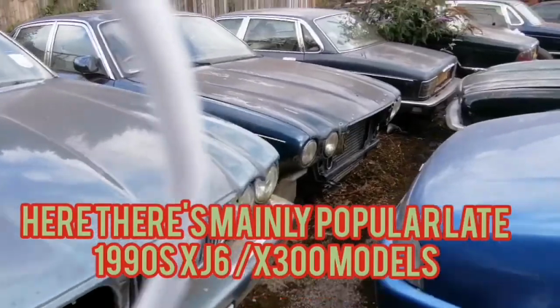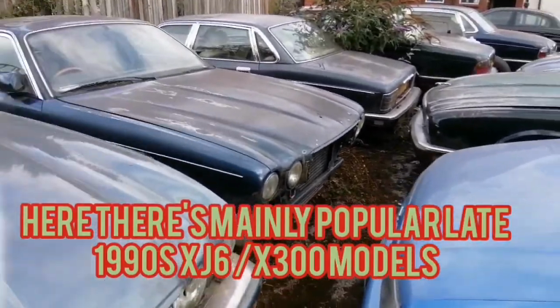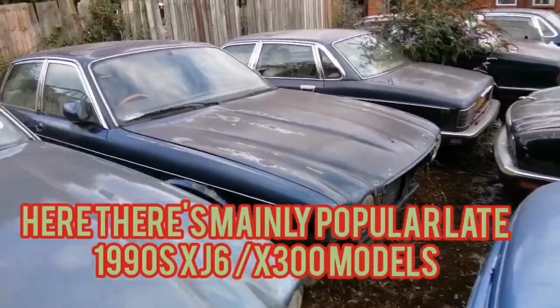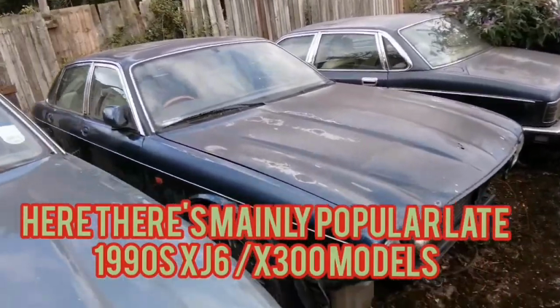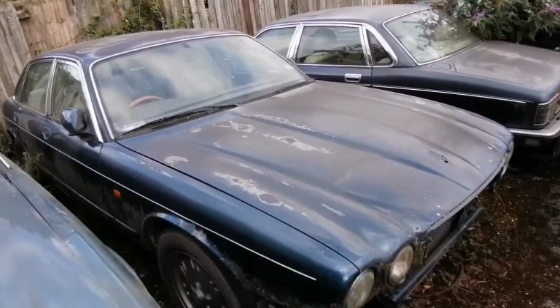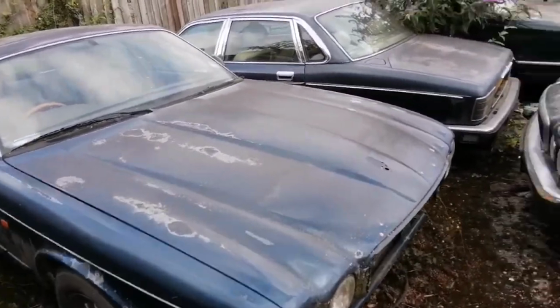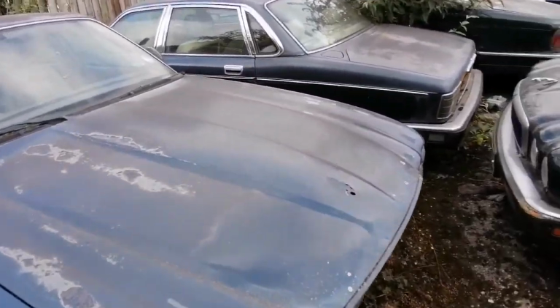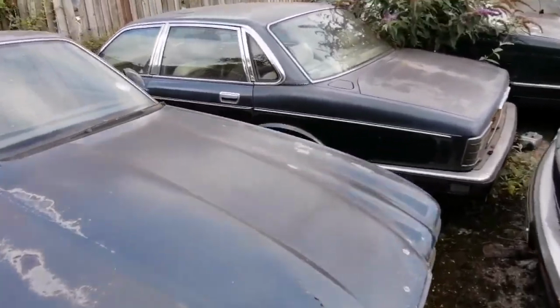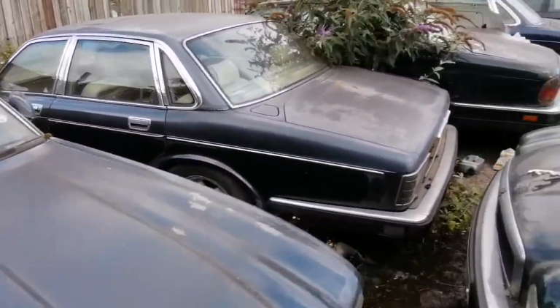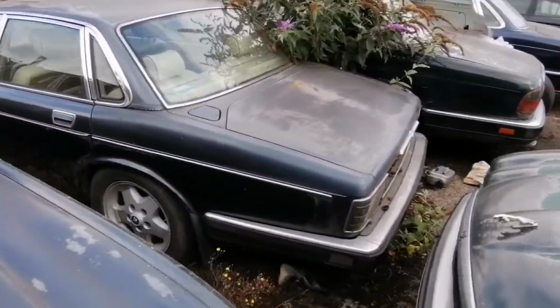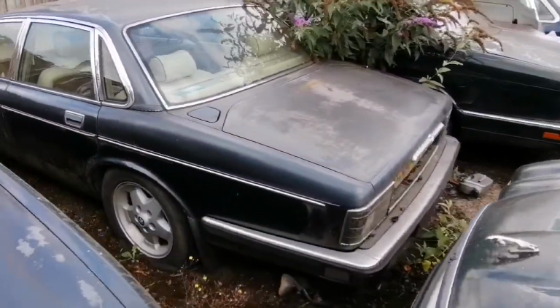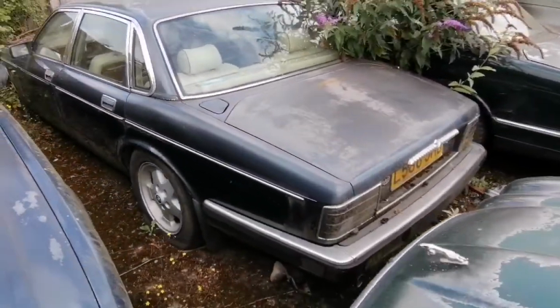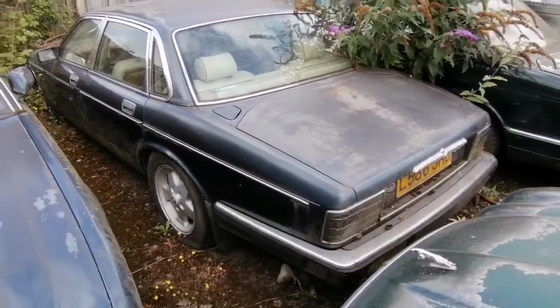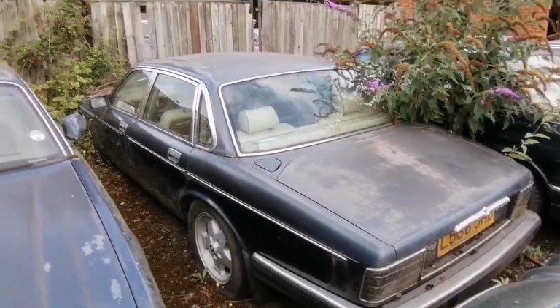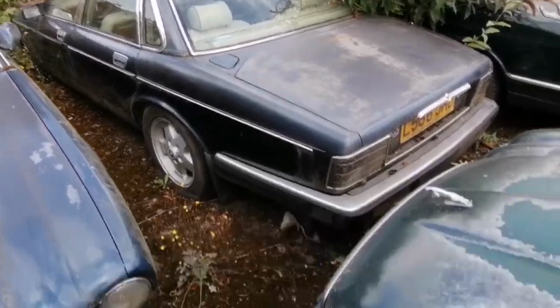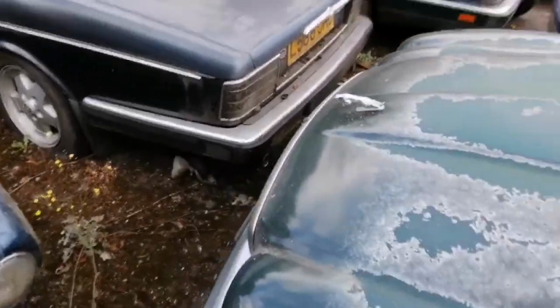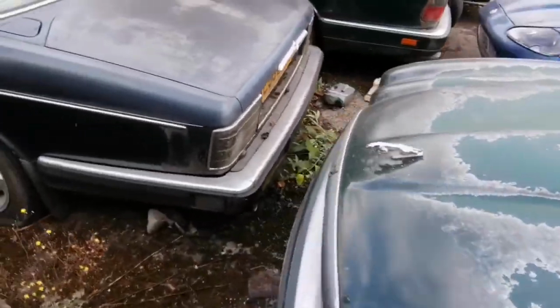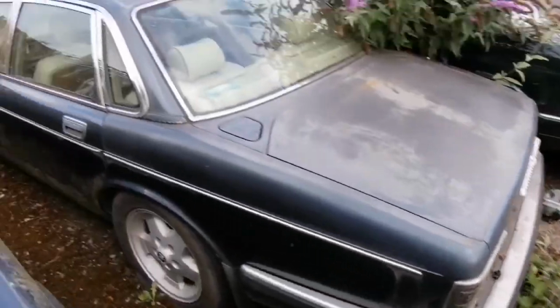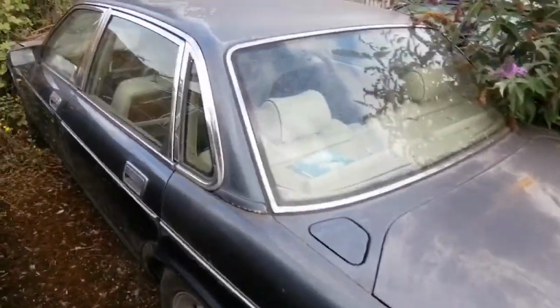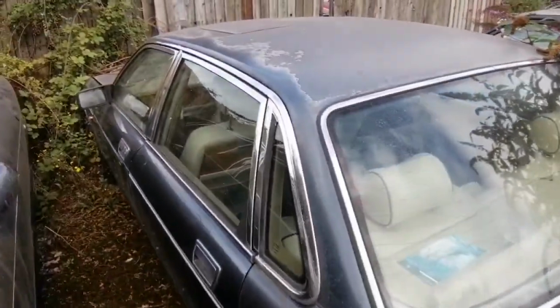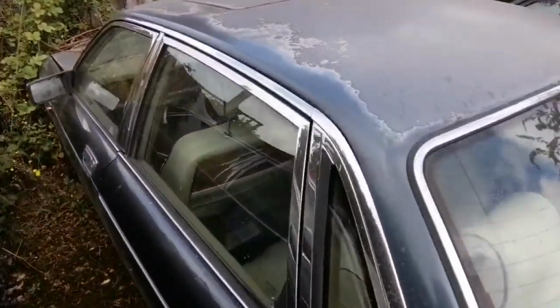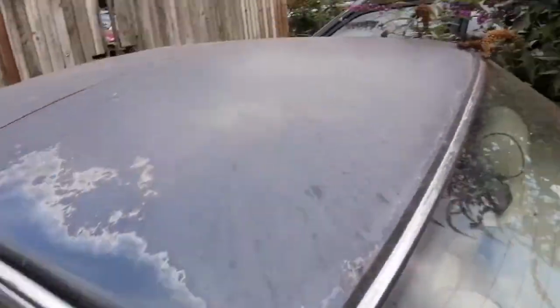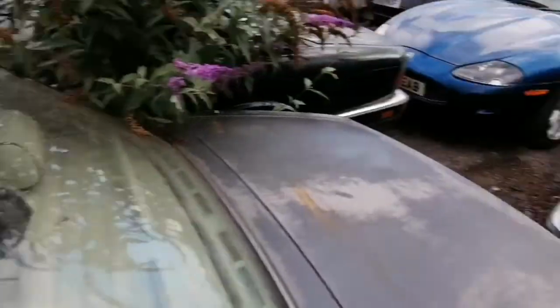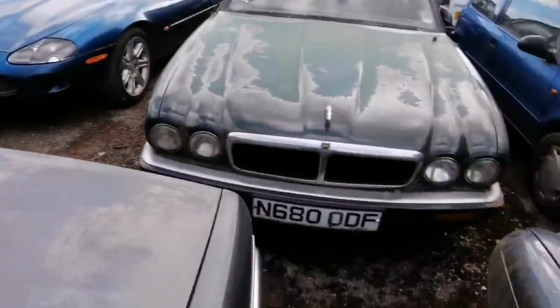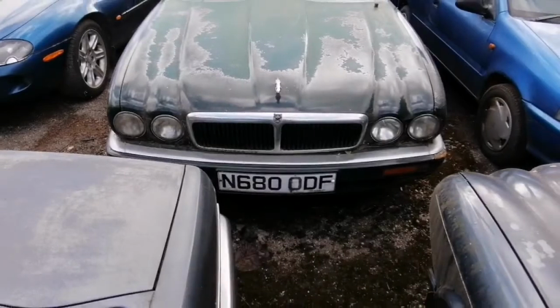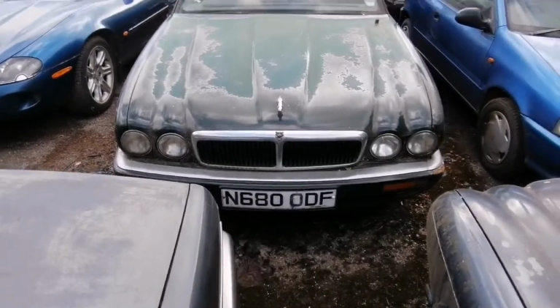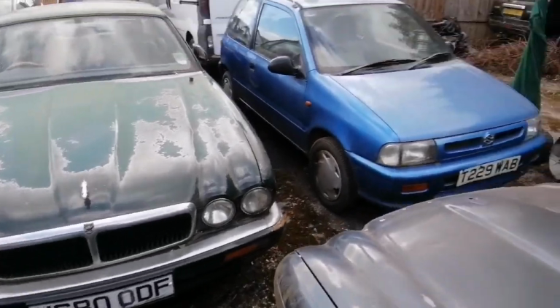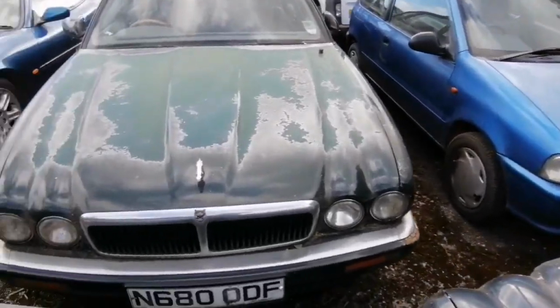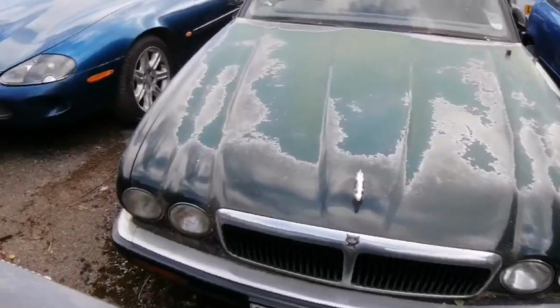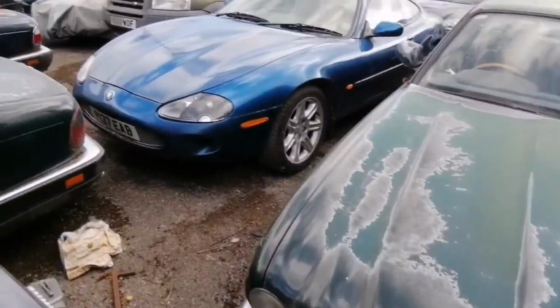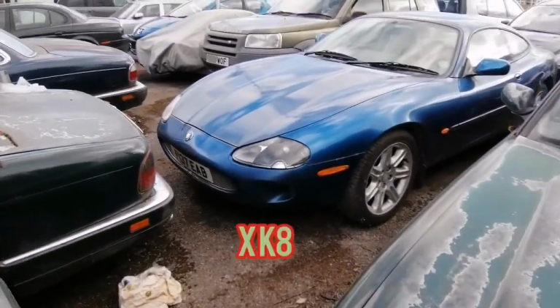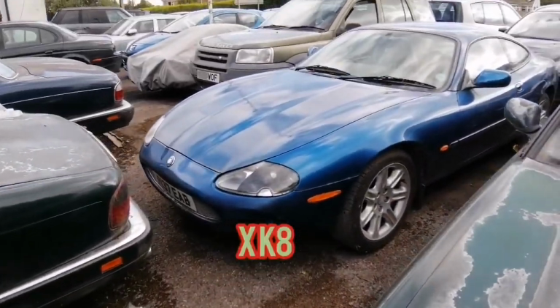Some more classic old Jags here. The R-Rage double six. Classic old Jags — some go back to the 1990s.